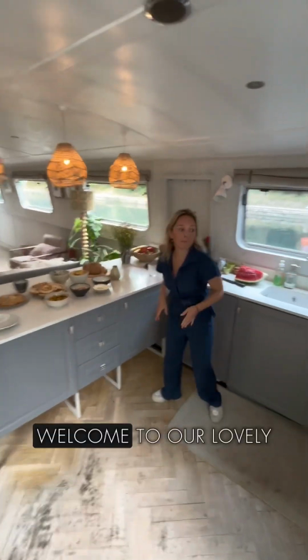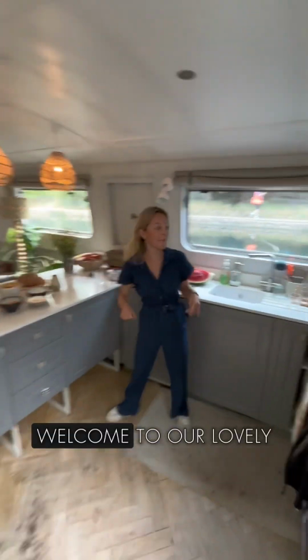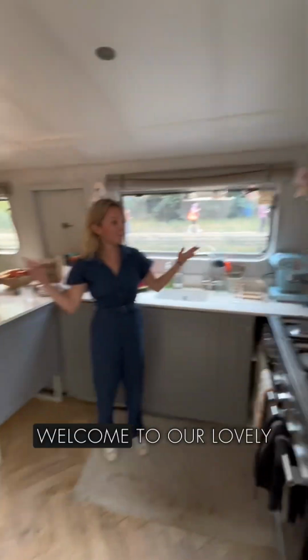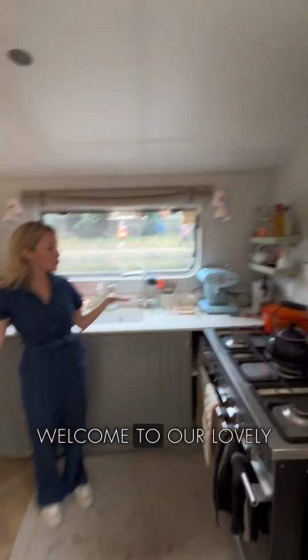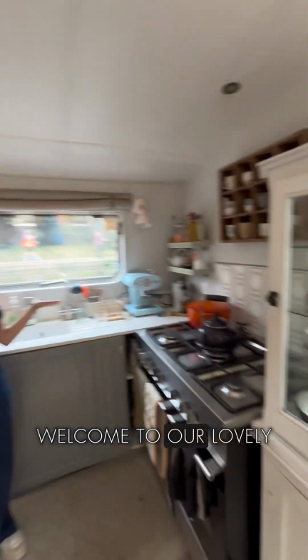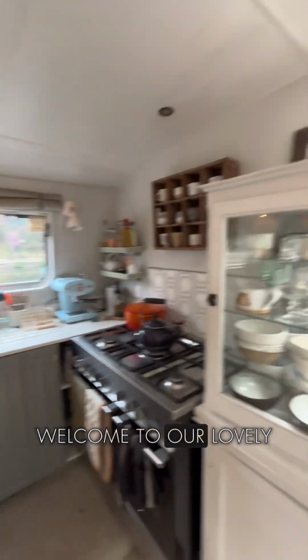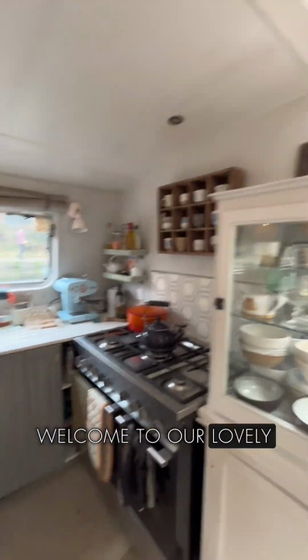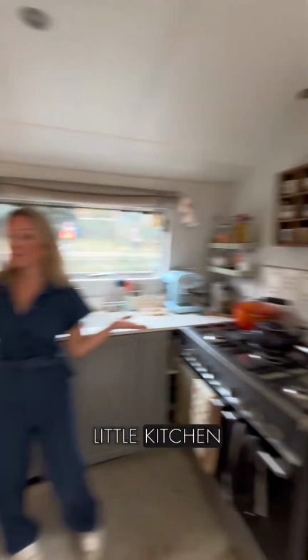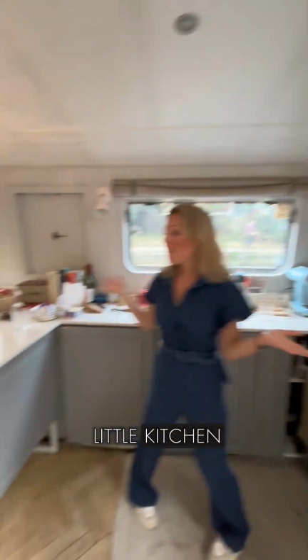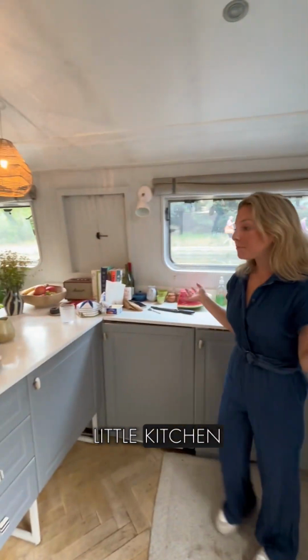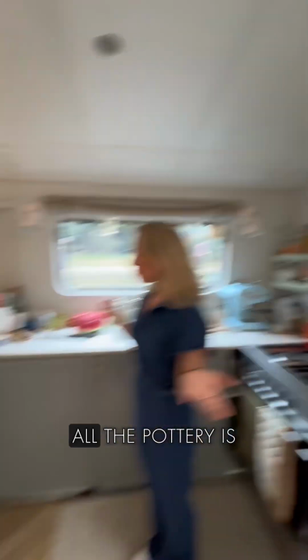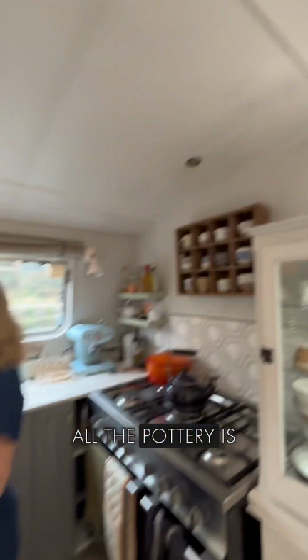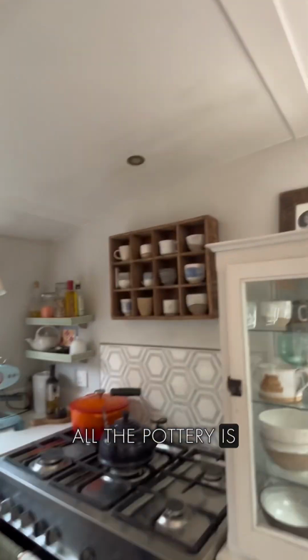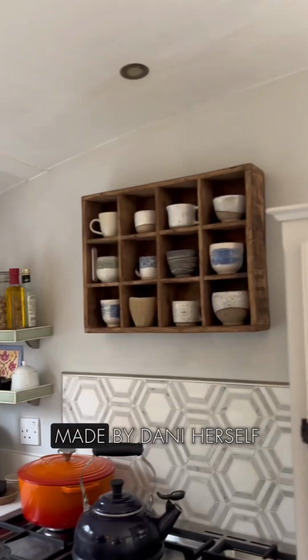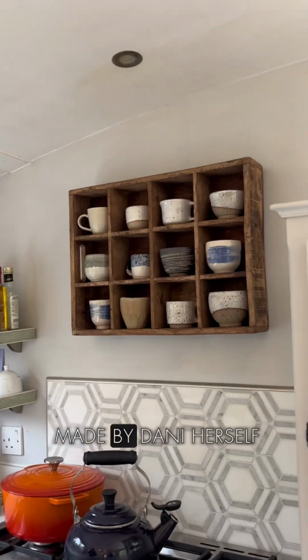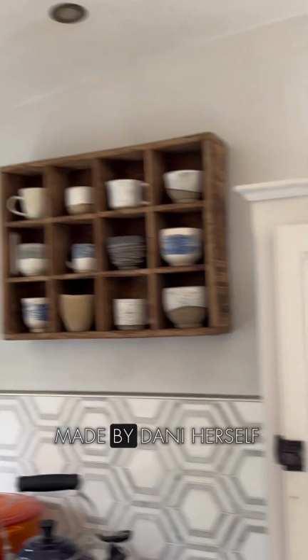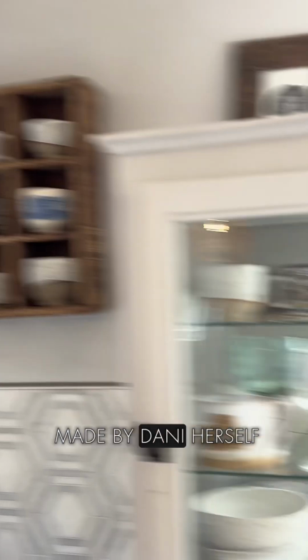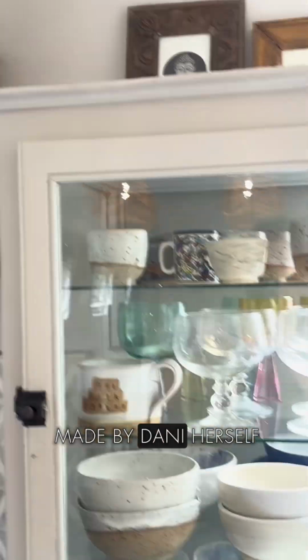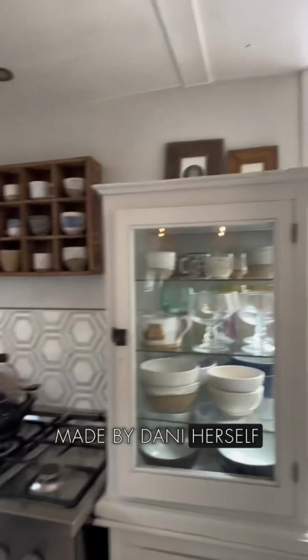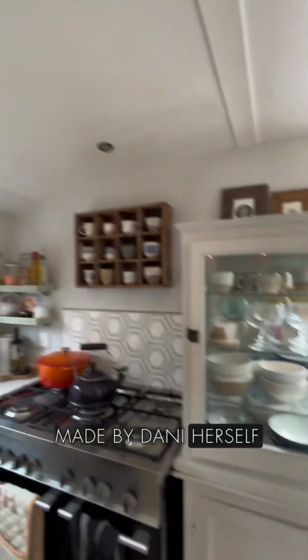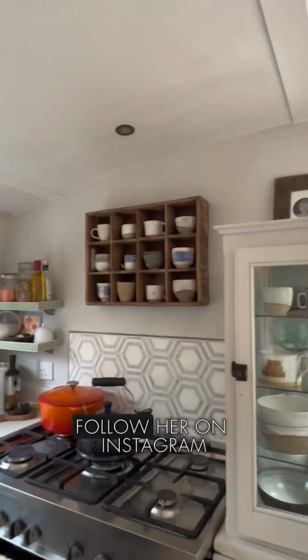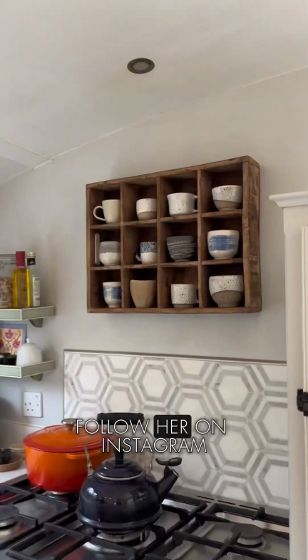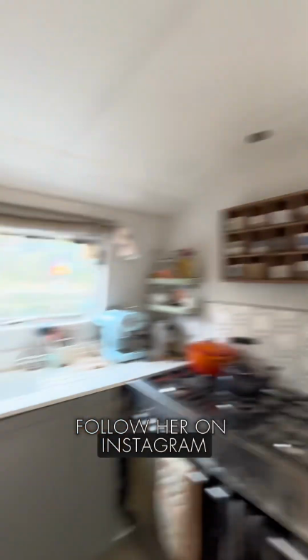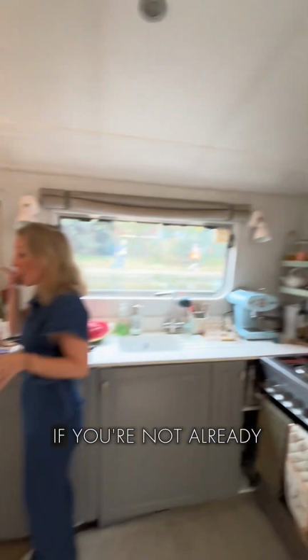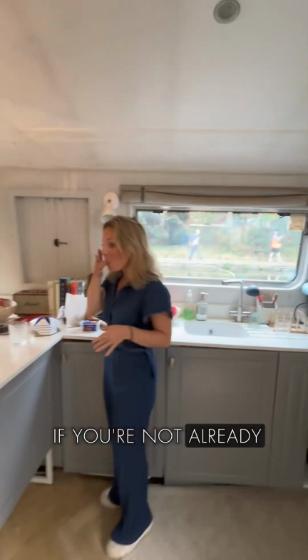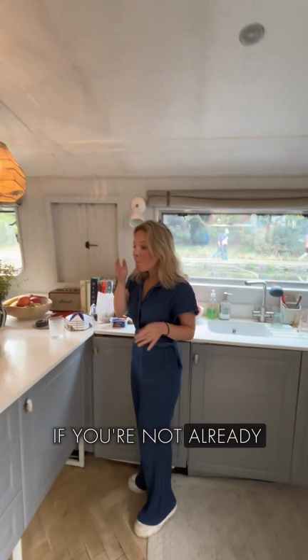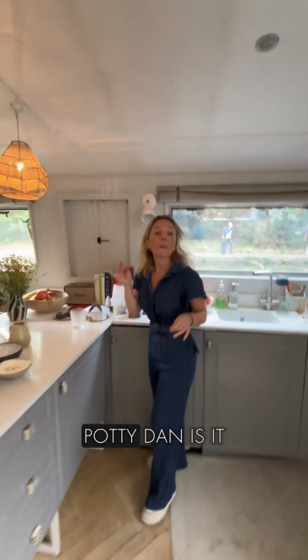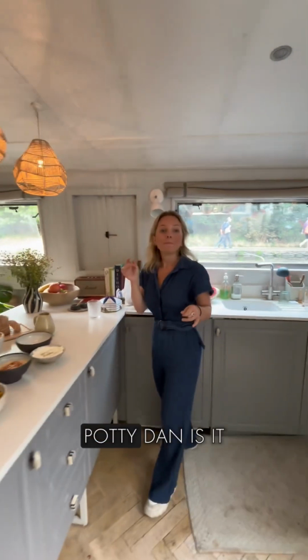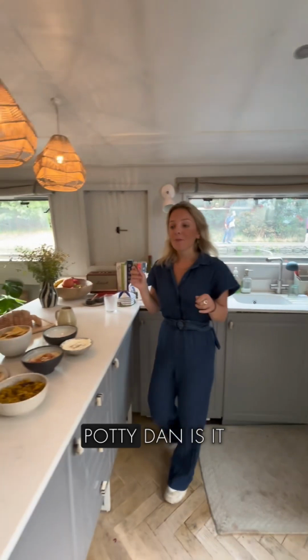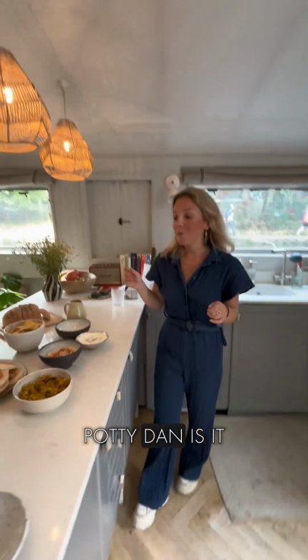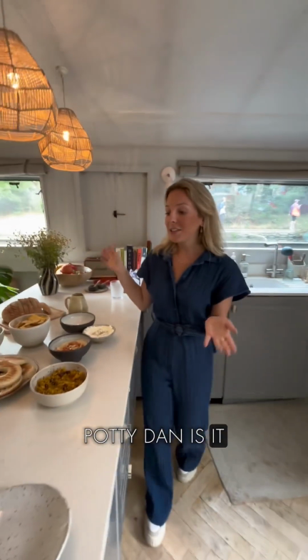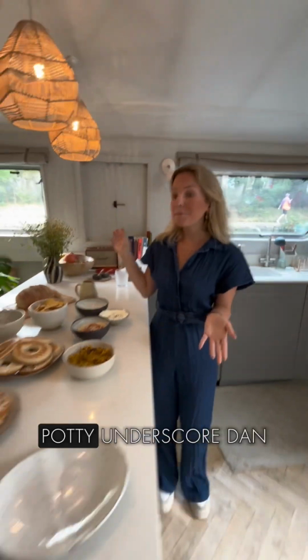Welcome to our lovely little kitchen. All the pottery is made by Dani herself — follow her on Instagram if you're not already. Pottery, is it pottery? Yeah, there we go.